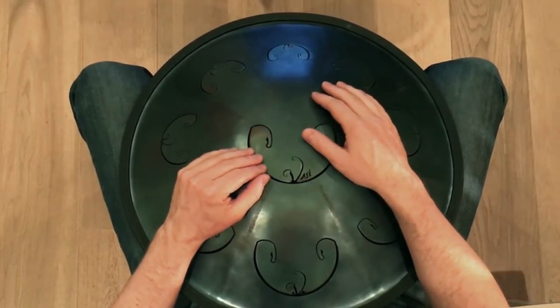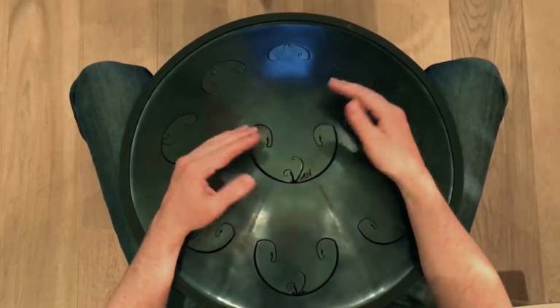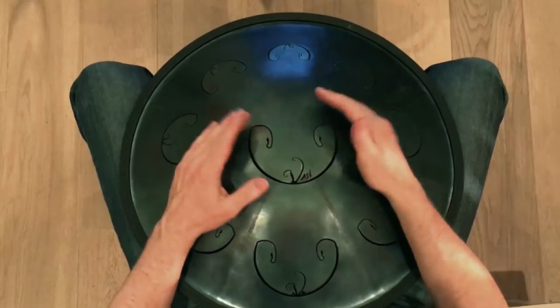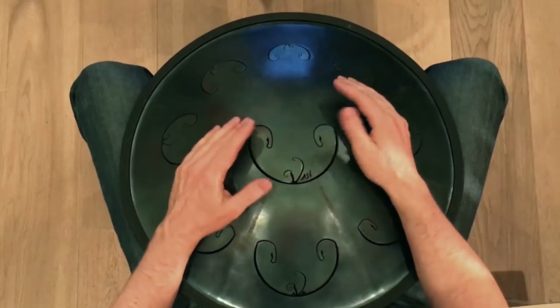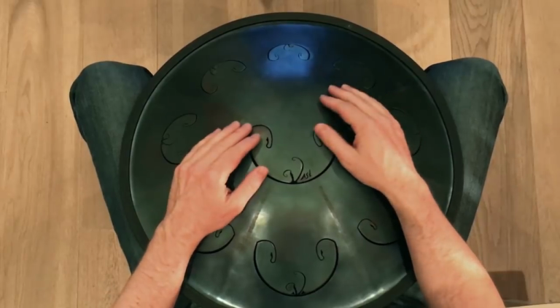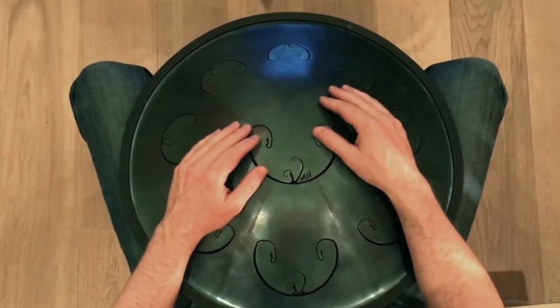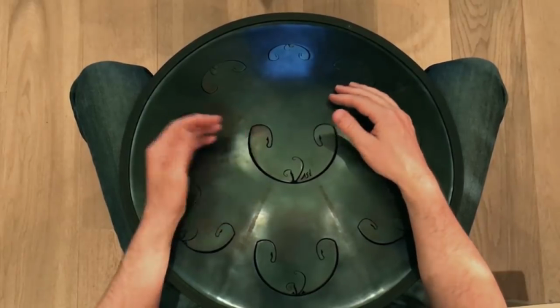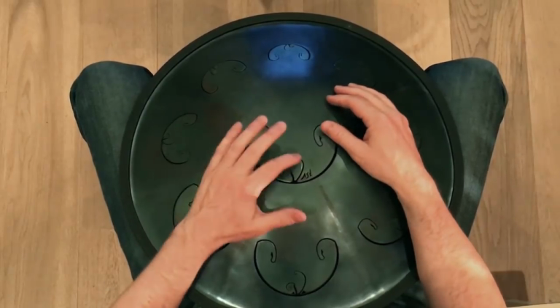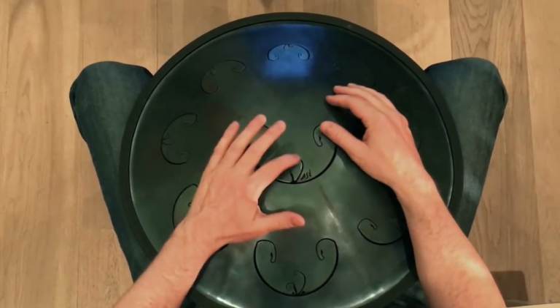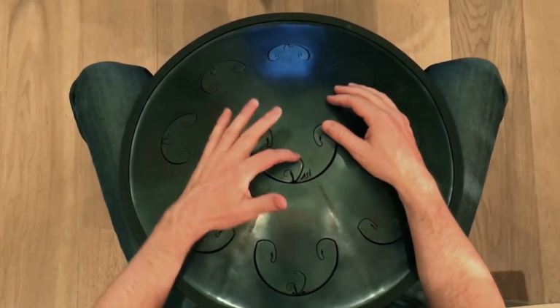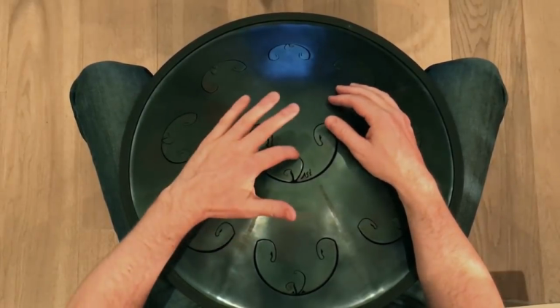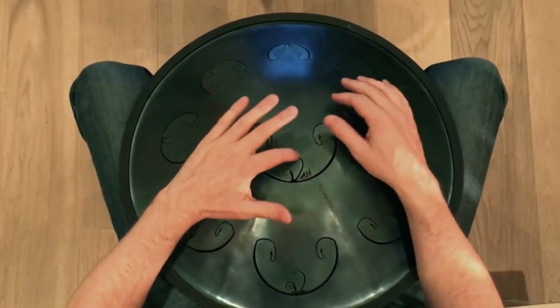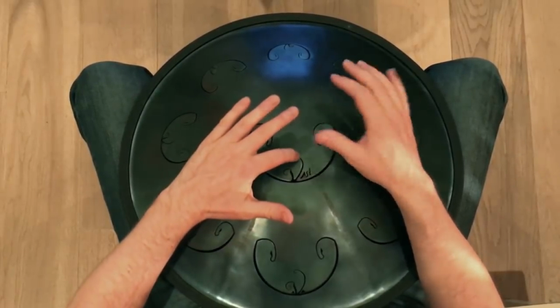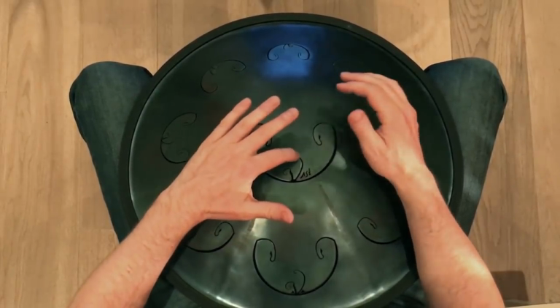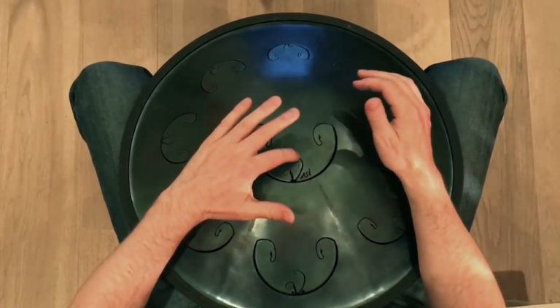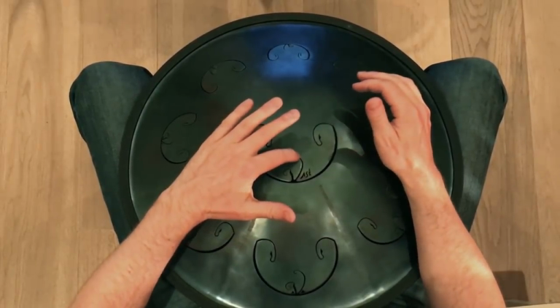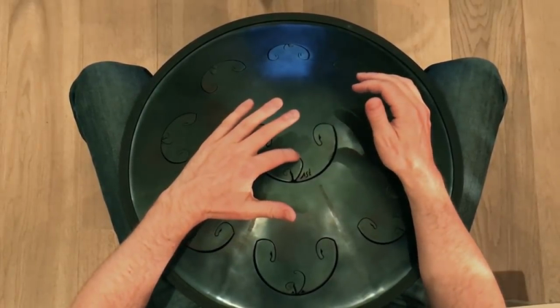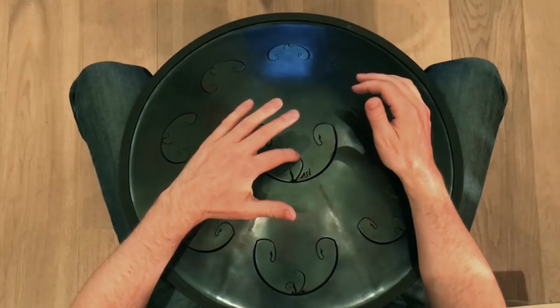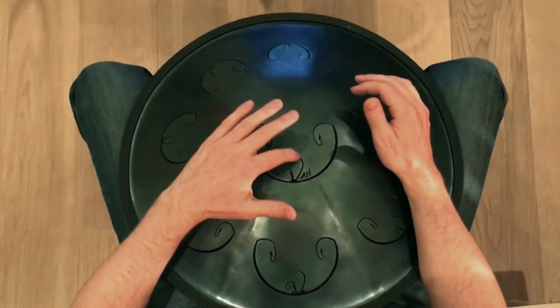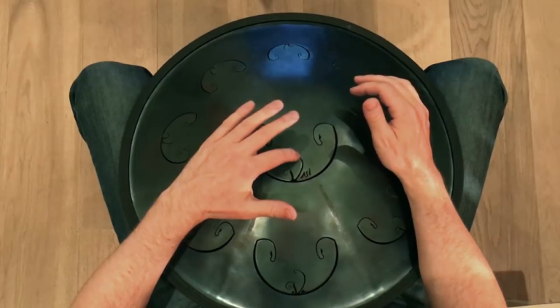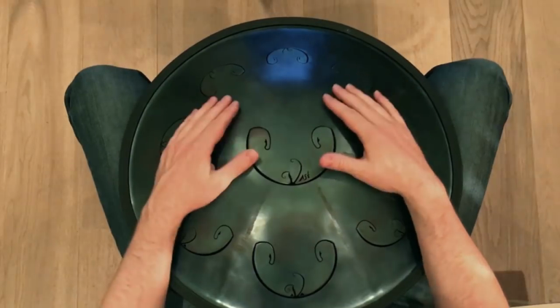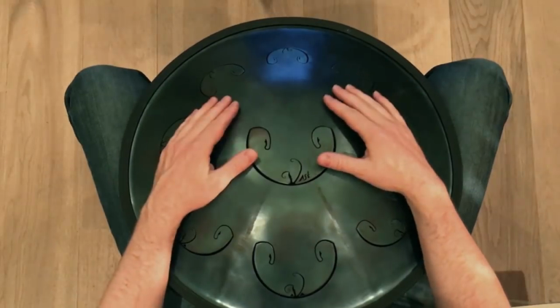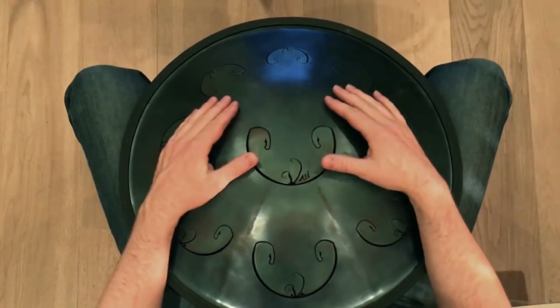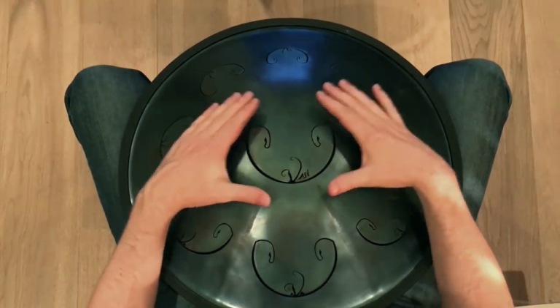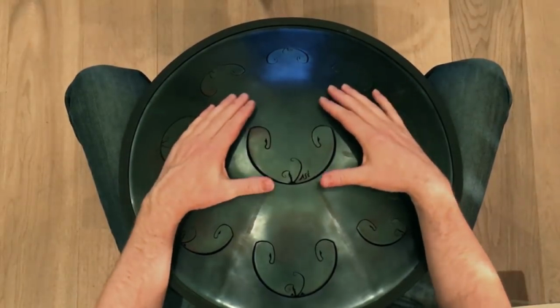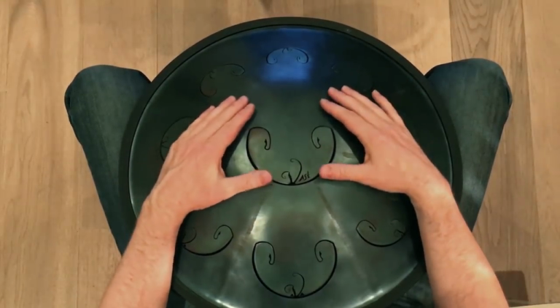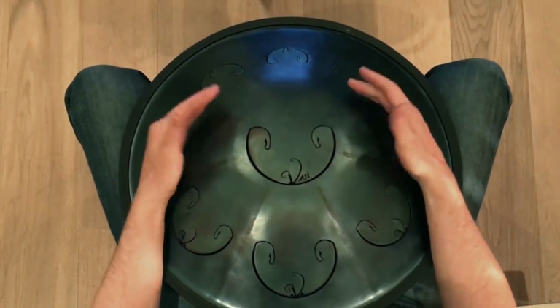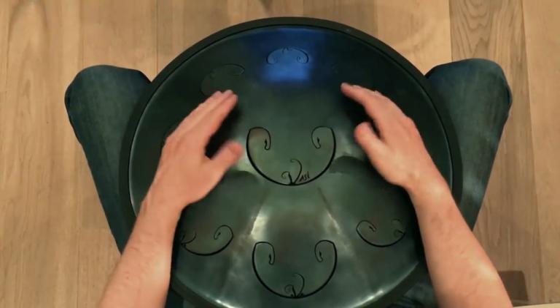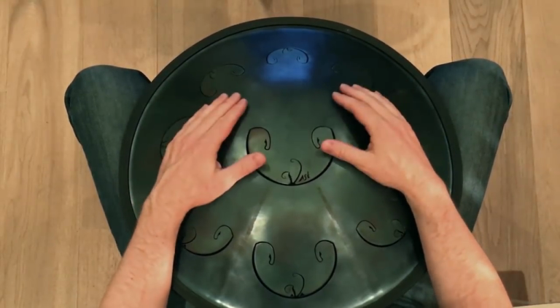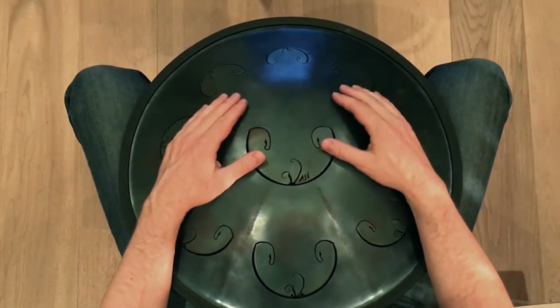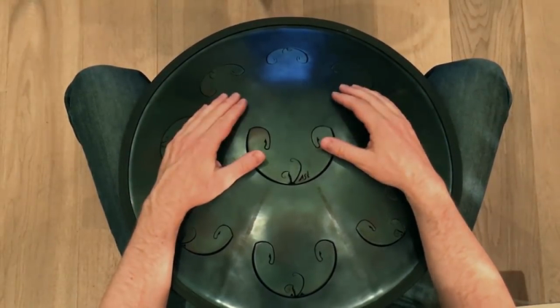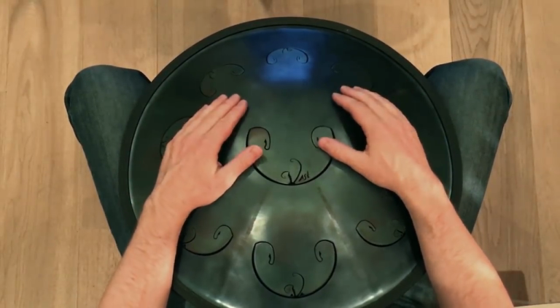And also, at the end of the pattern, you can play a harmonic, like this. All put together, played very slowly, you get this.